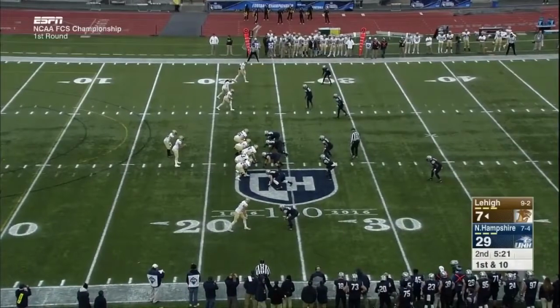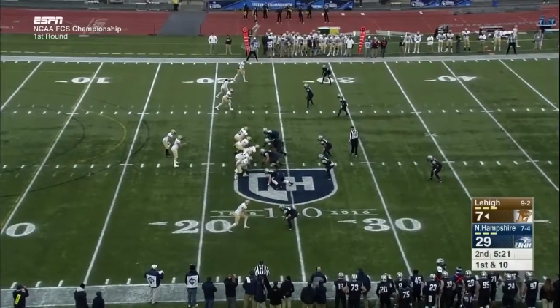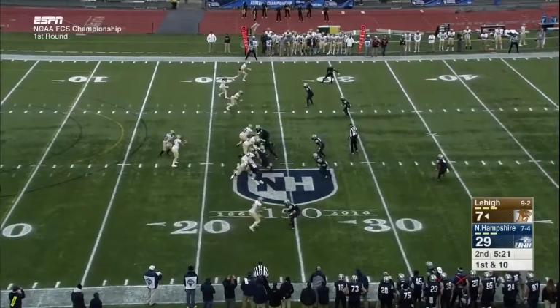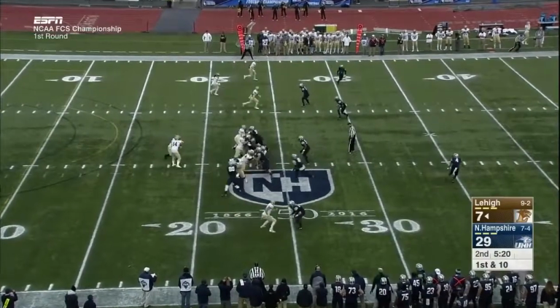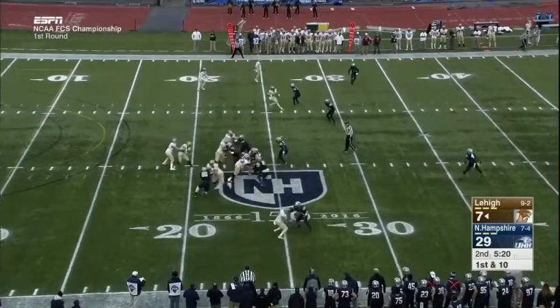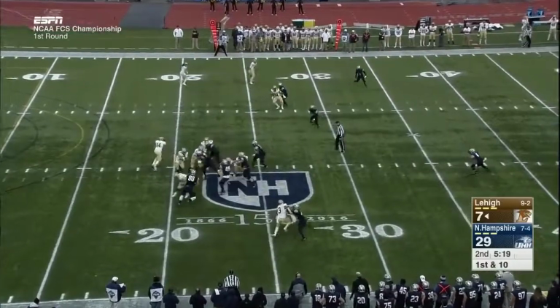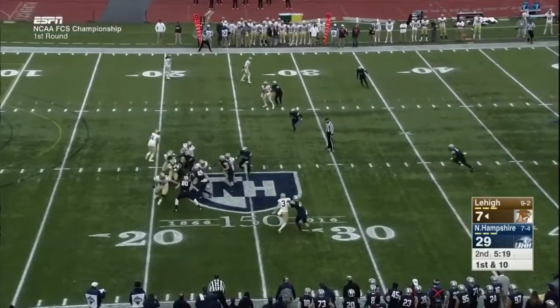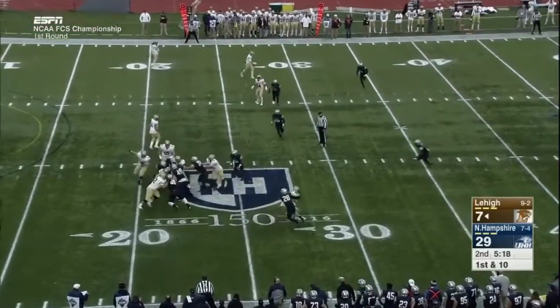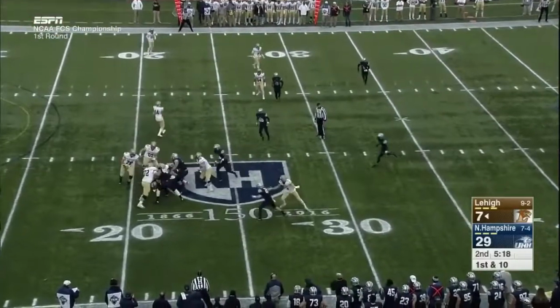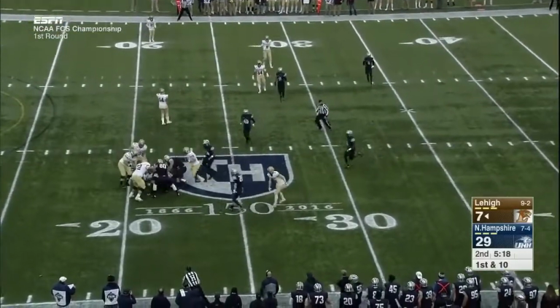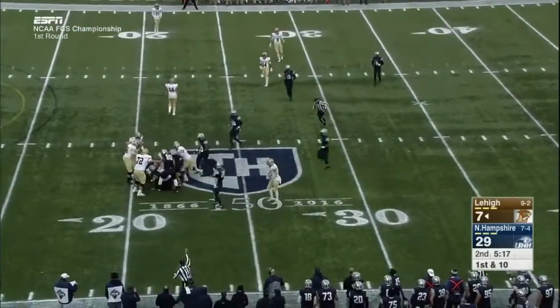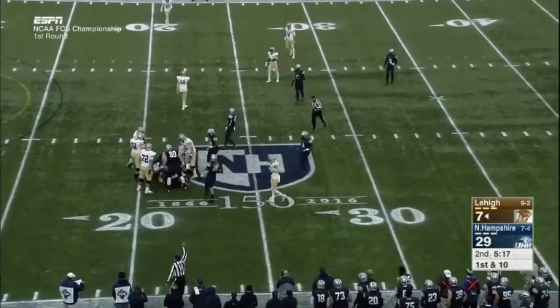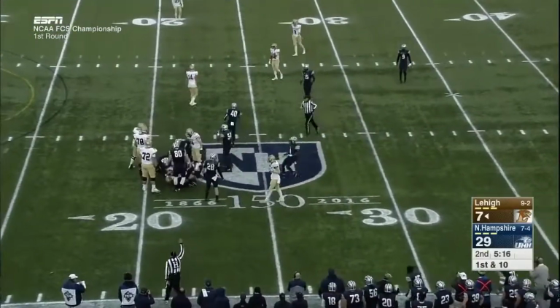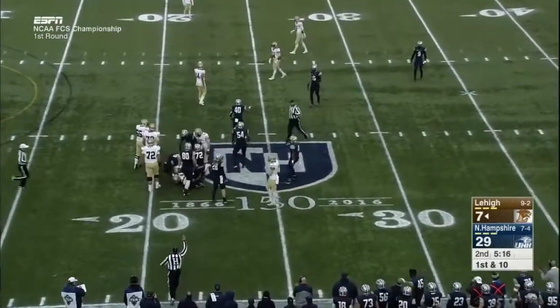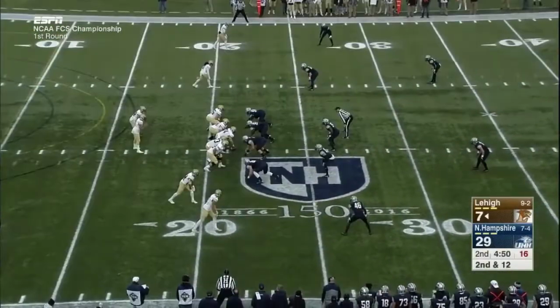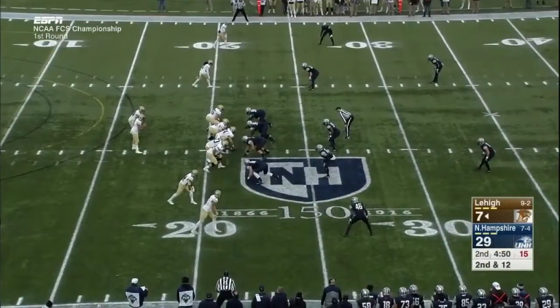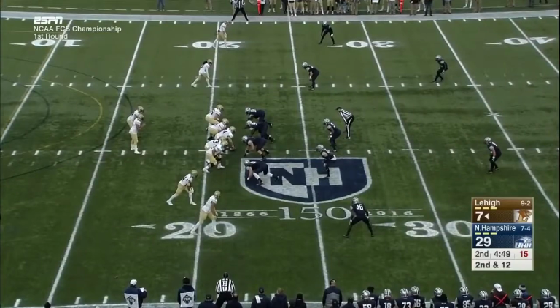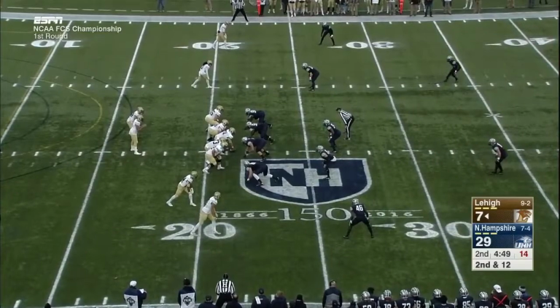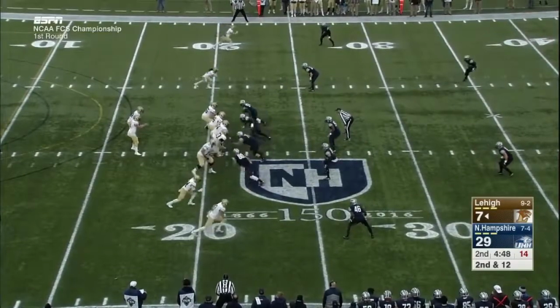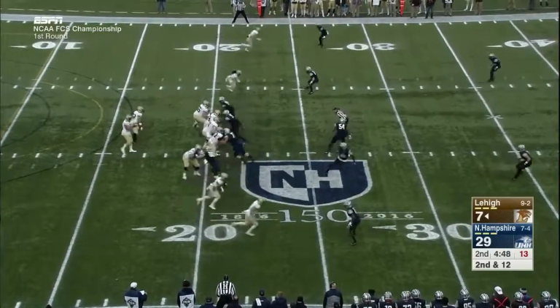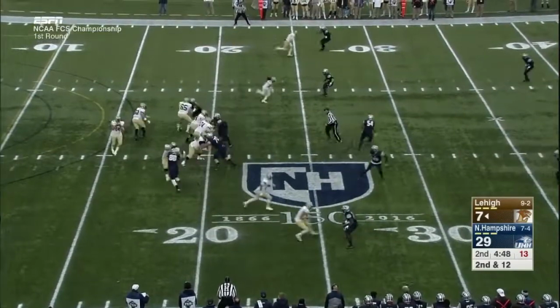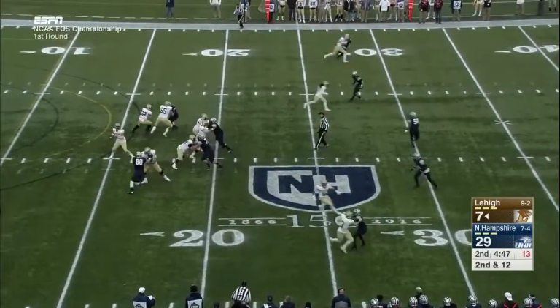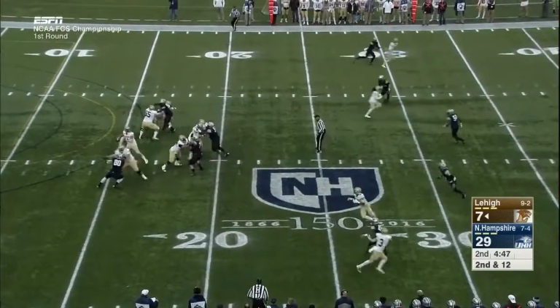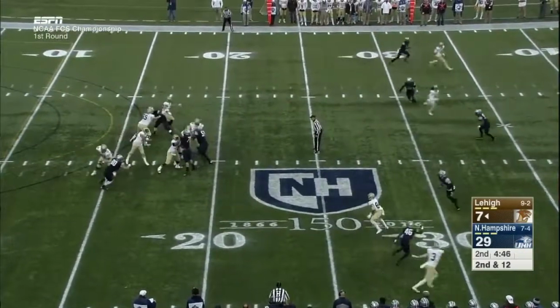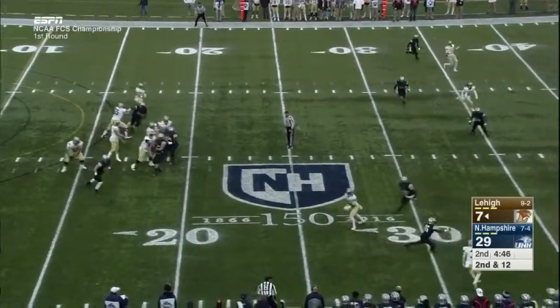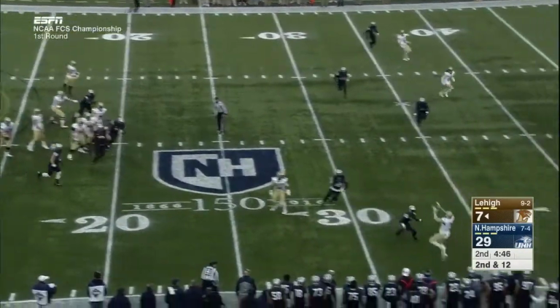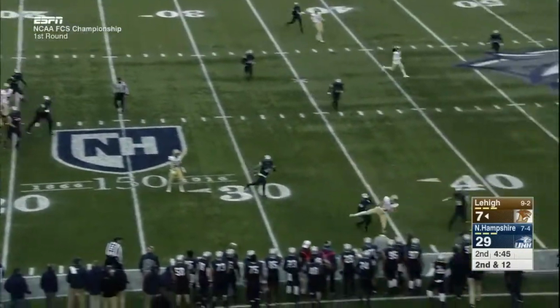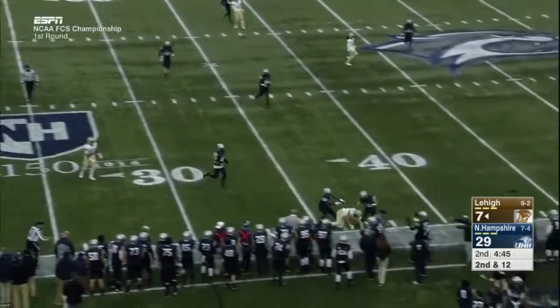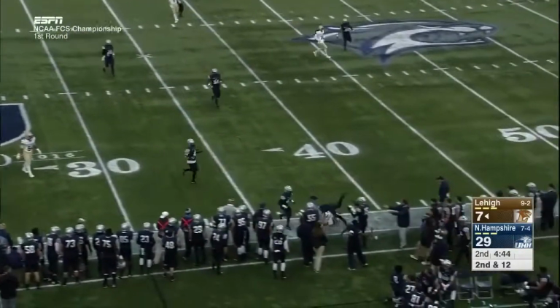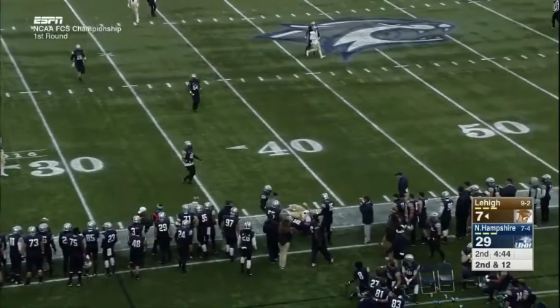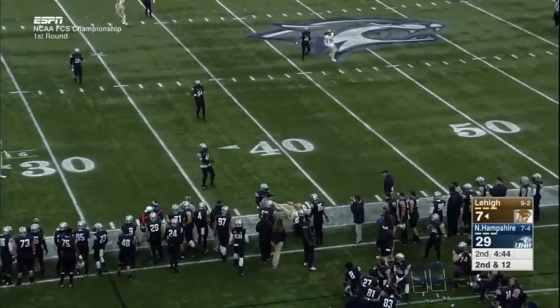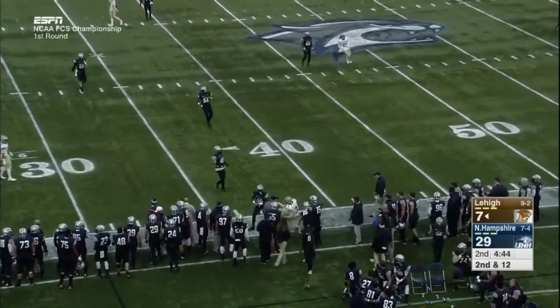A crowd of 11,000 — I'm sure that had a lot to do with the selection committee awarding New Hampshire a home game. The Player of the Year has been out with flu-like symptoms all week and has been on the field for only two plays today. The pass goes over the head of Pelletier.